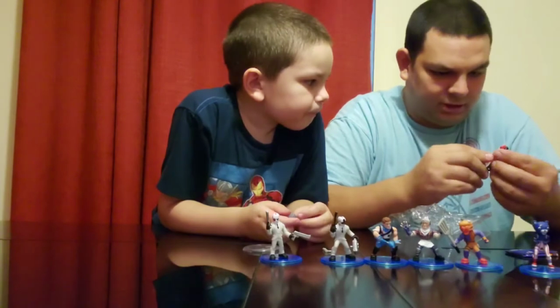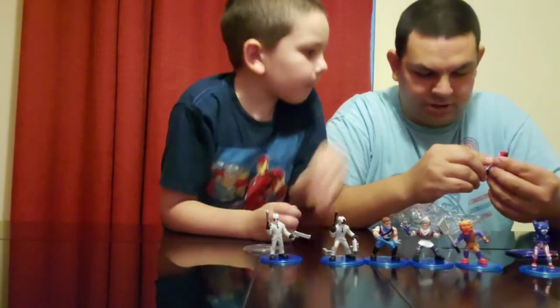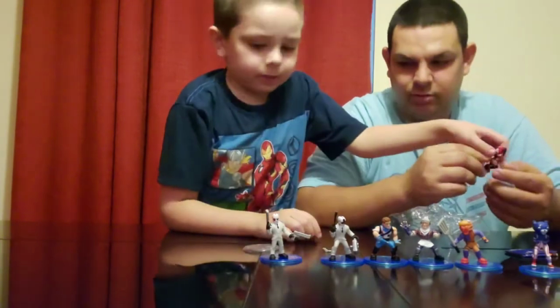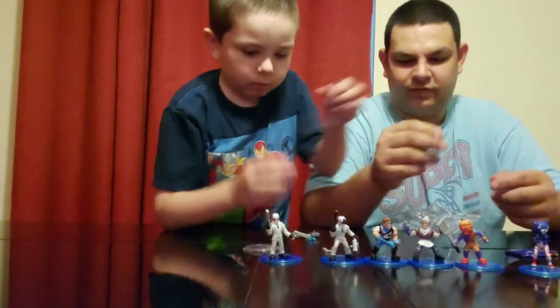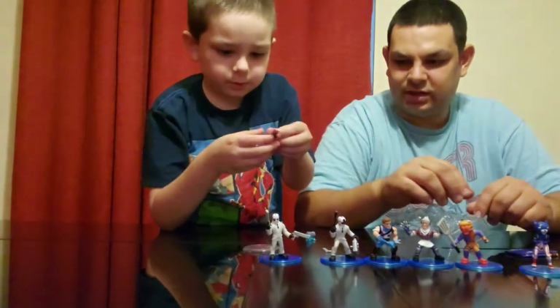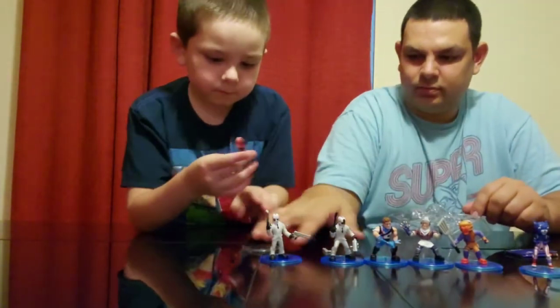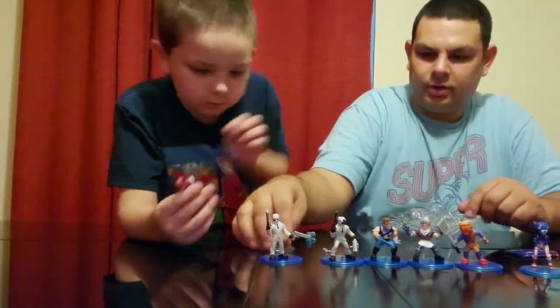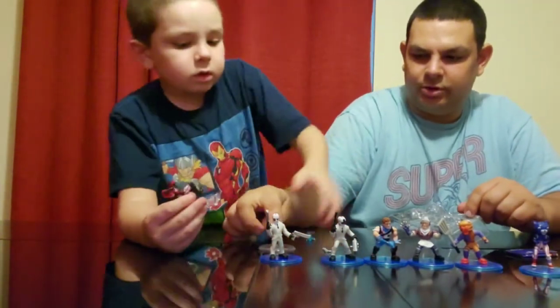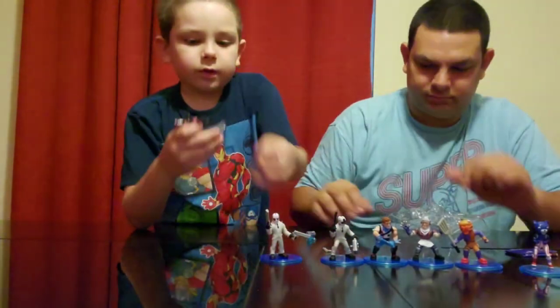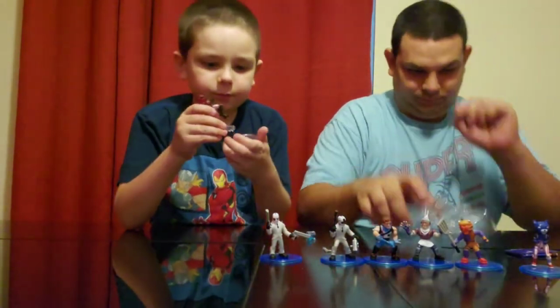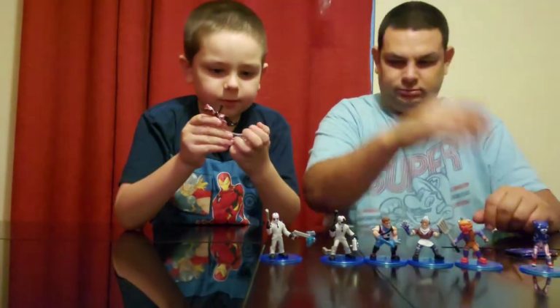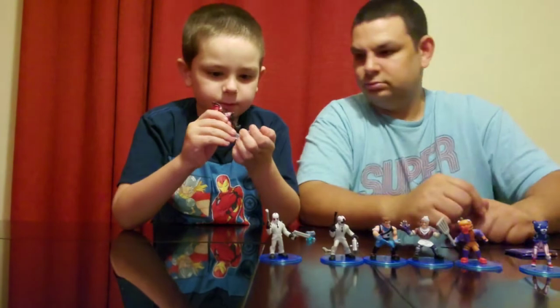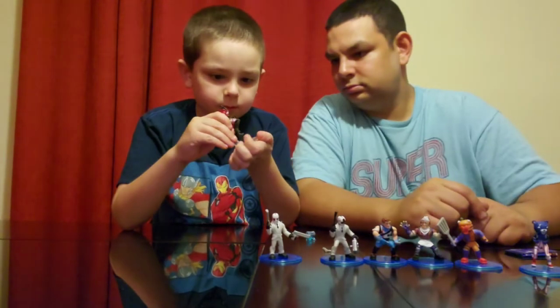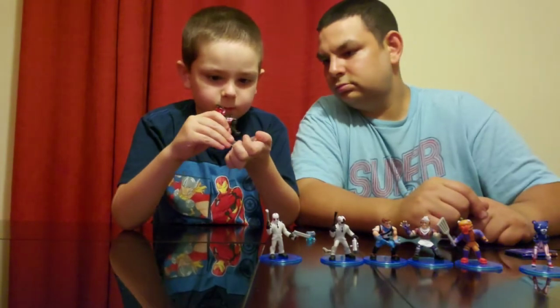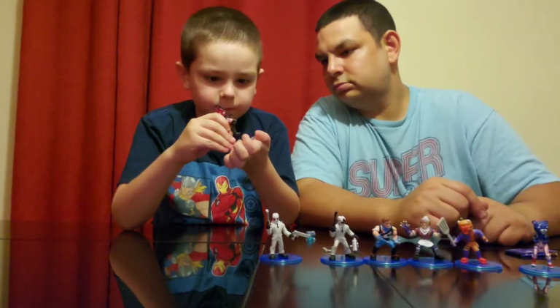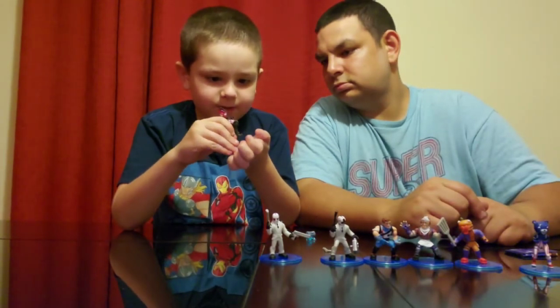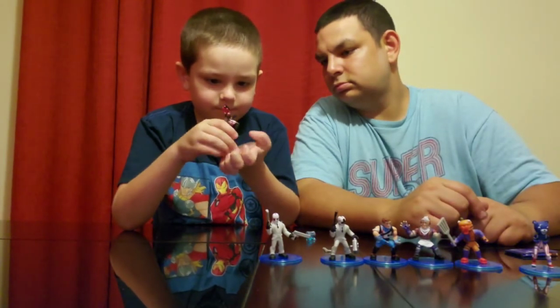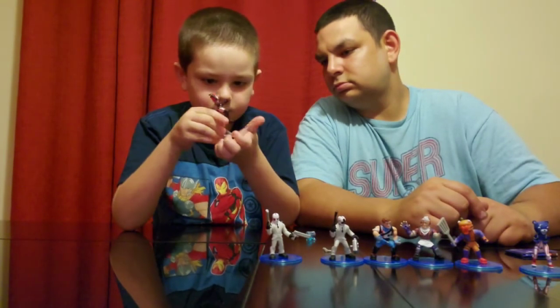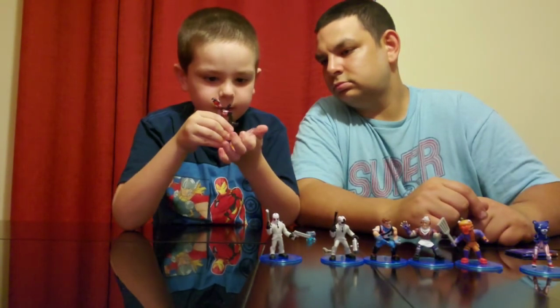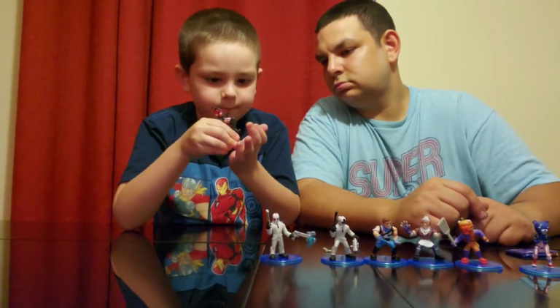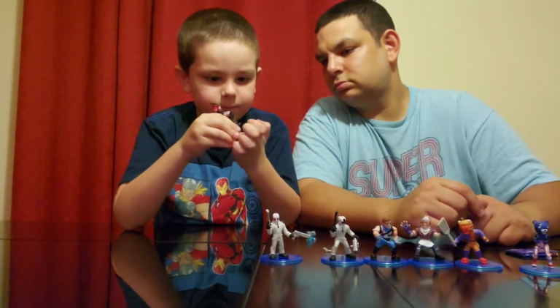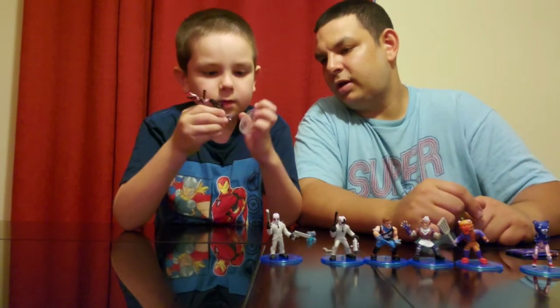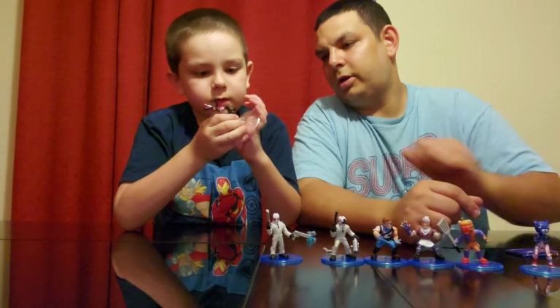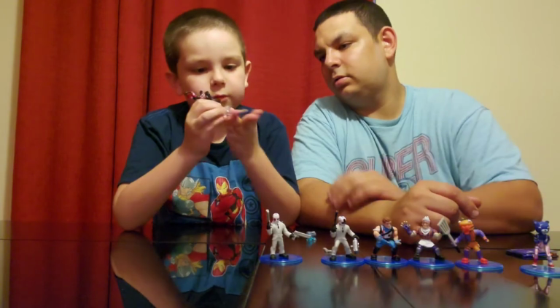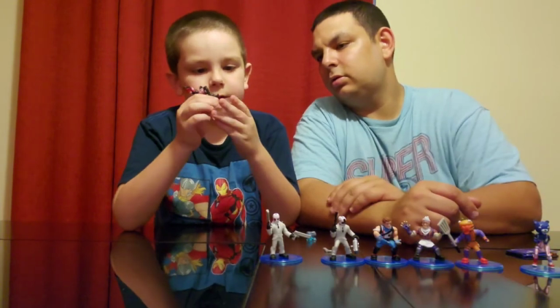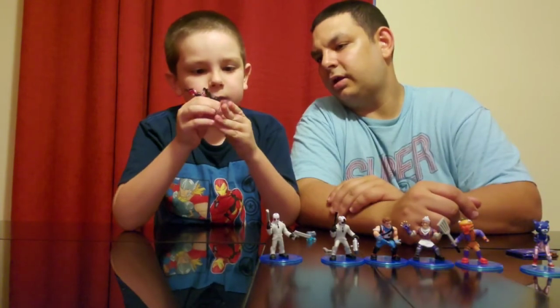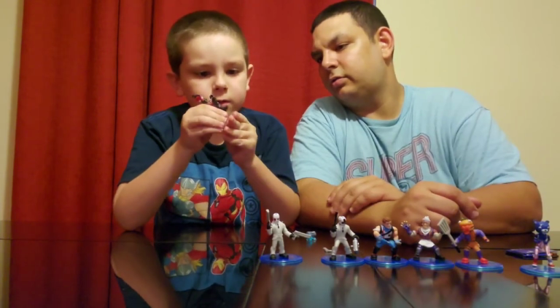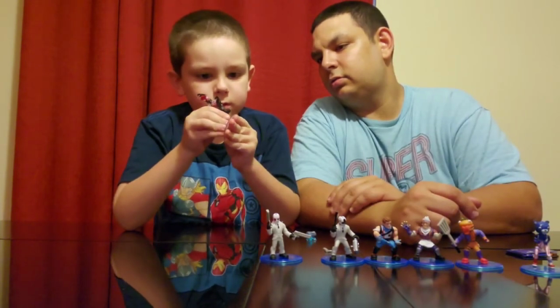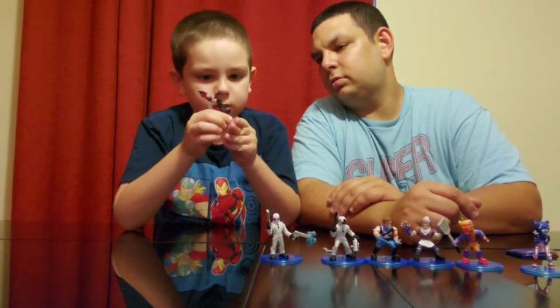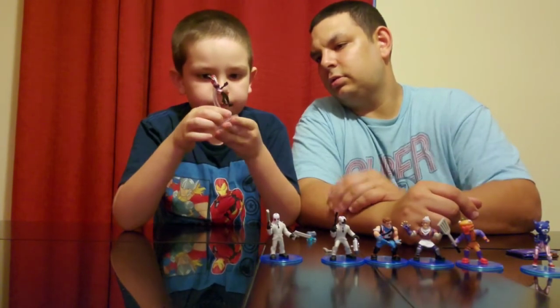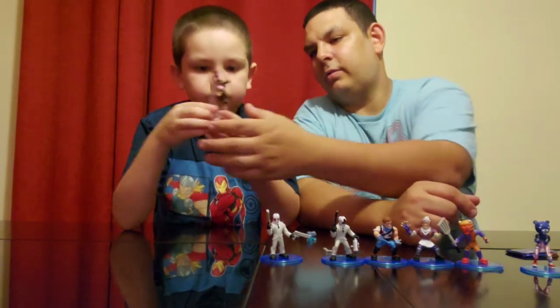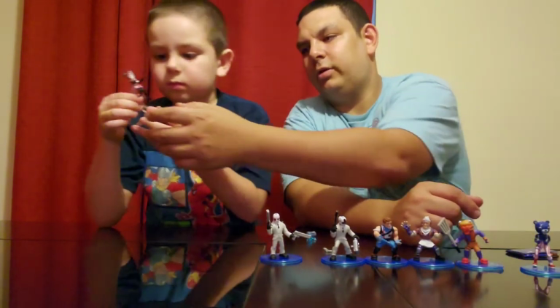Putting her together — she has a little flight stand. I don't know why she's the only one with a flight stand. Put it there. No, it's not that way, it's the other way.